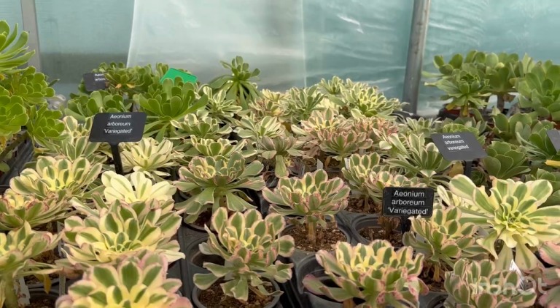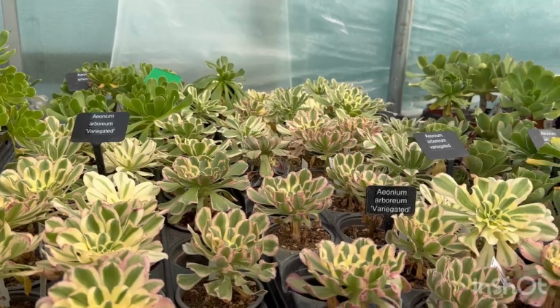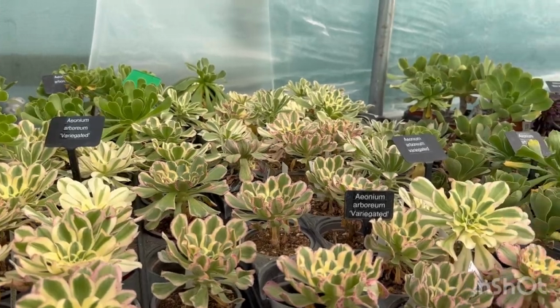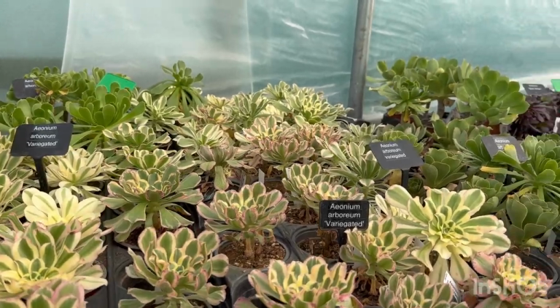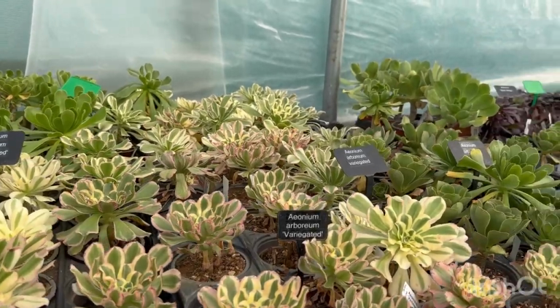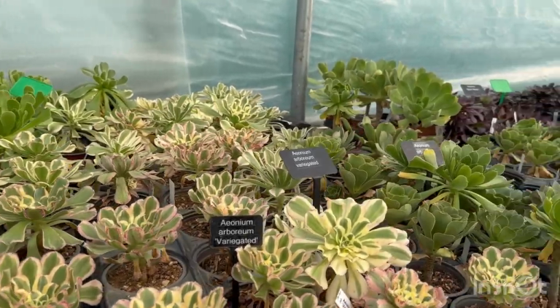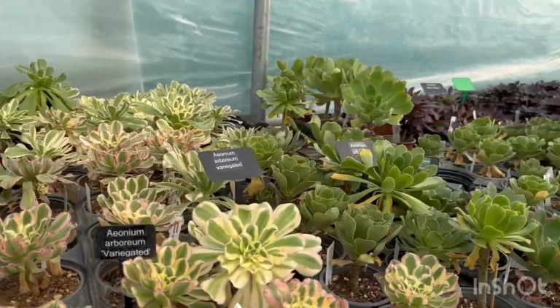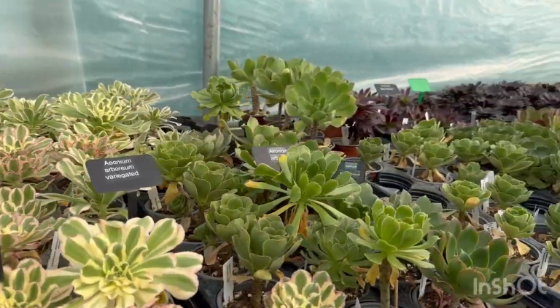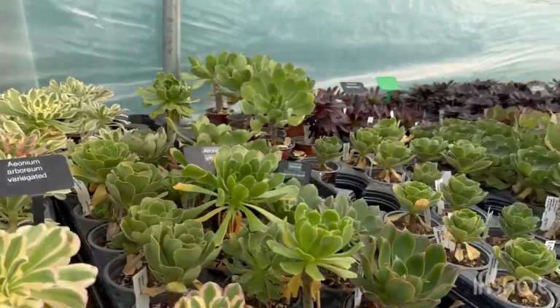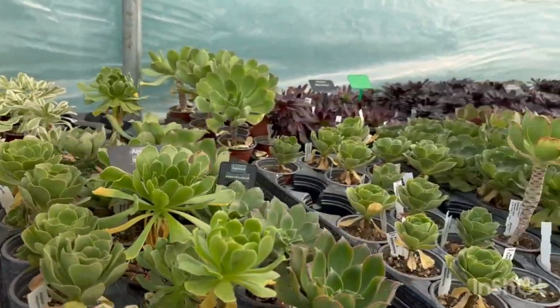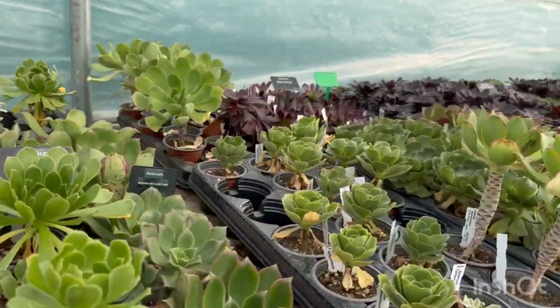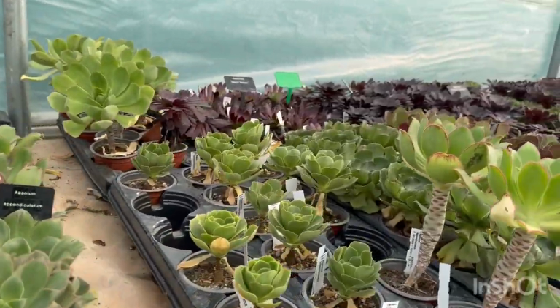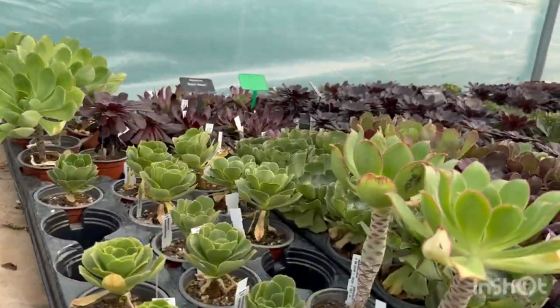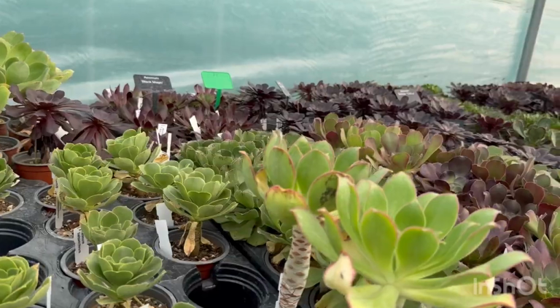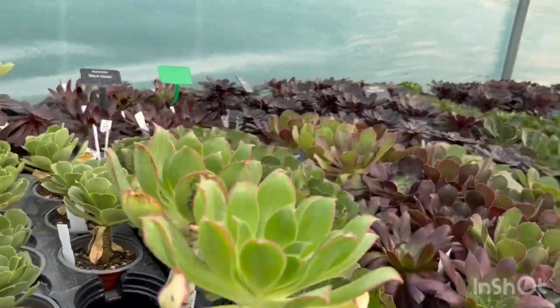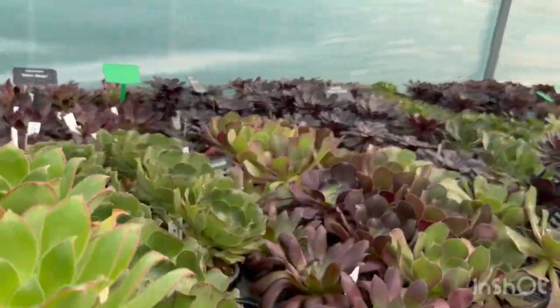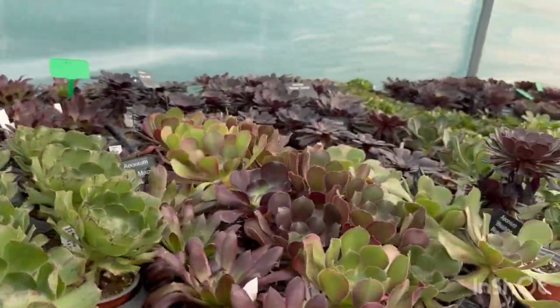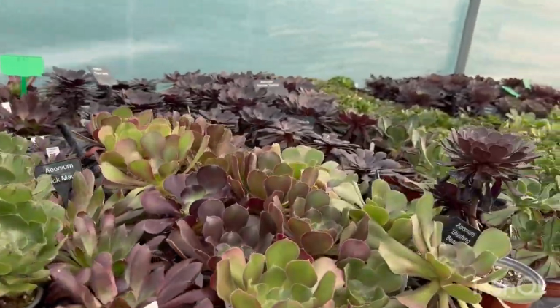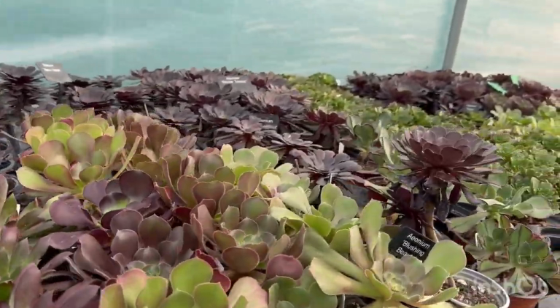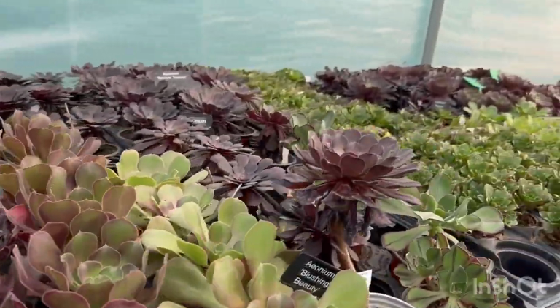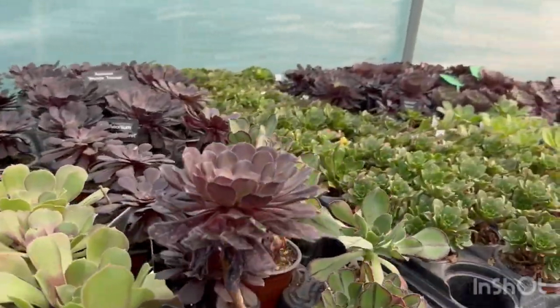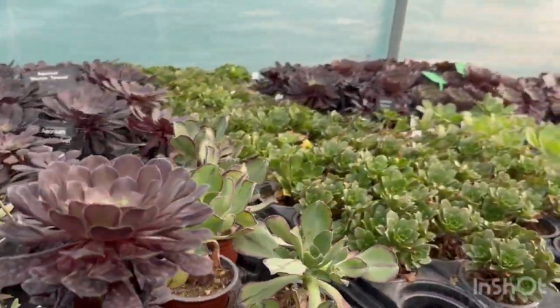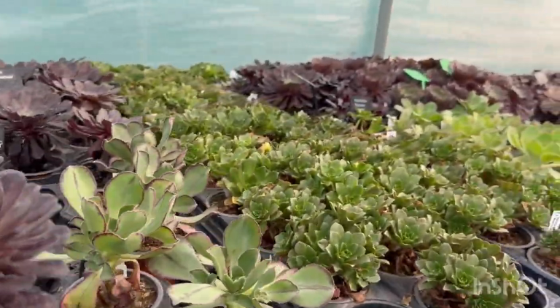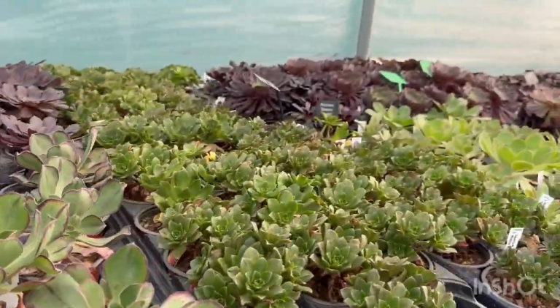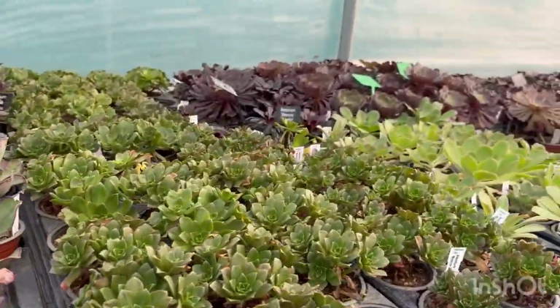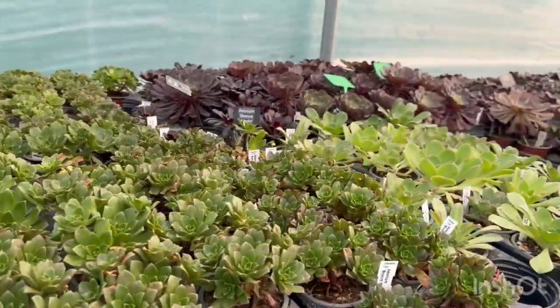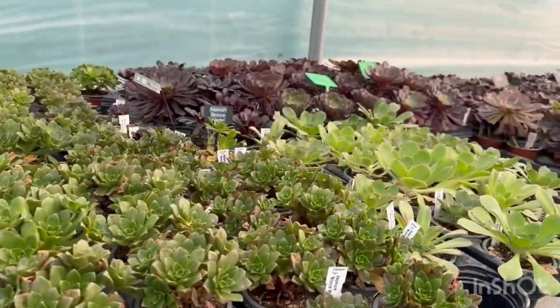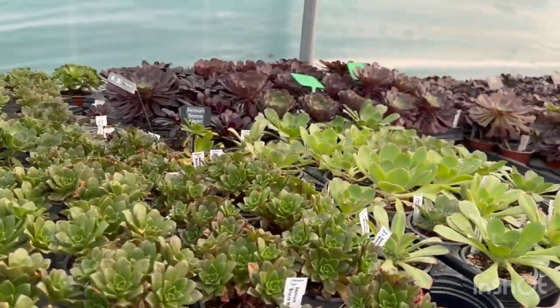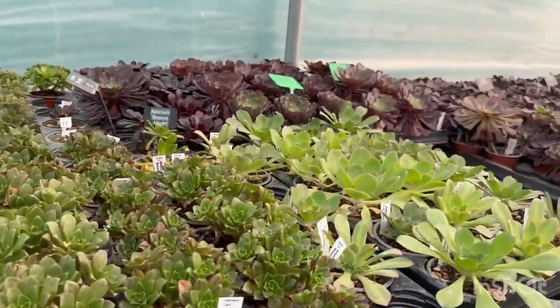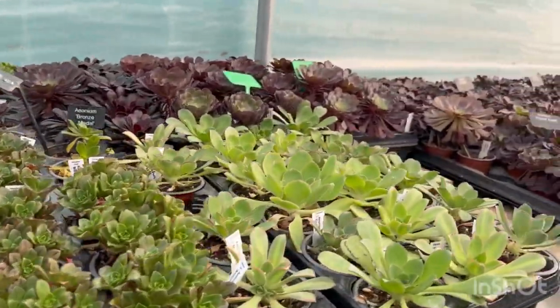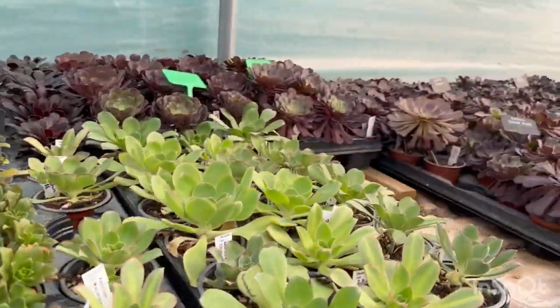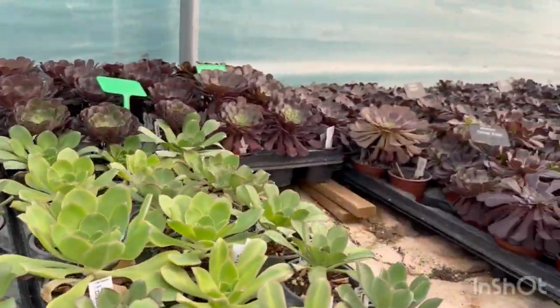Here at Ostechile Cacti we have over 100 different types of aeoniums. Aeoniums can come in all sorts of colours, from bright green to pink to black.